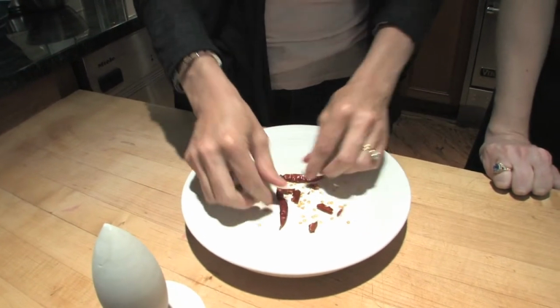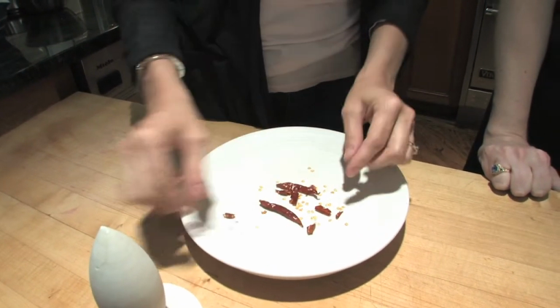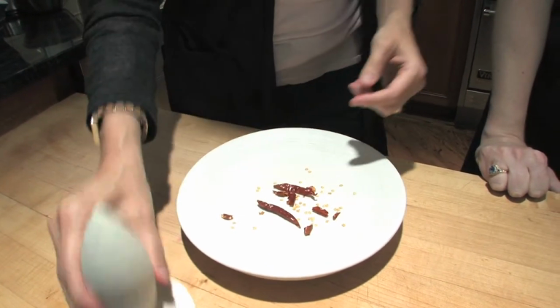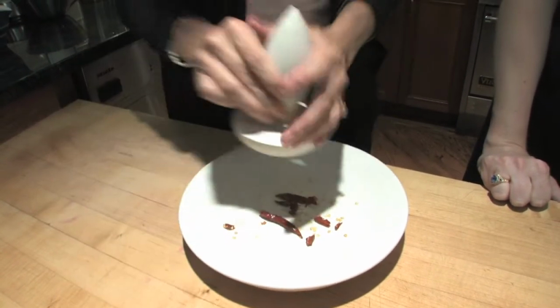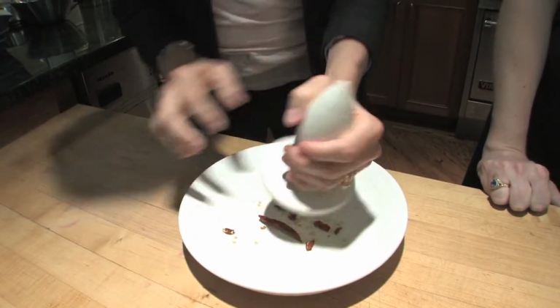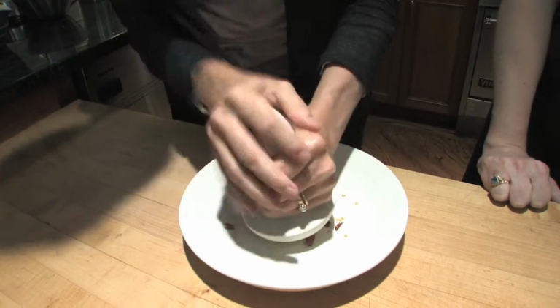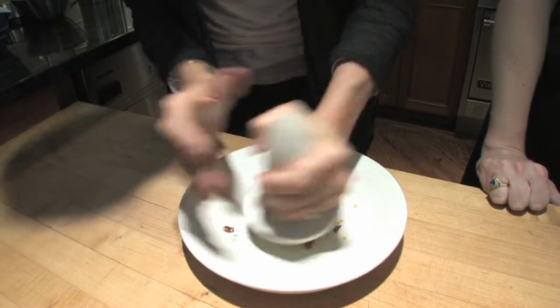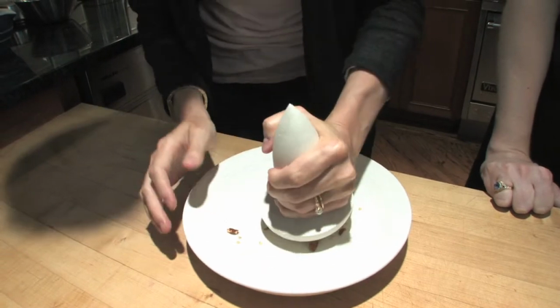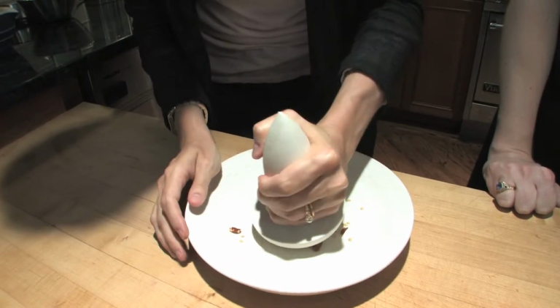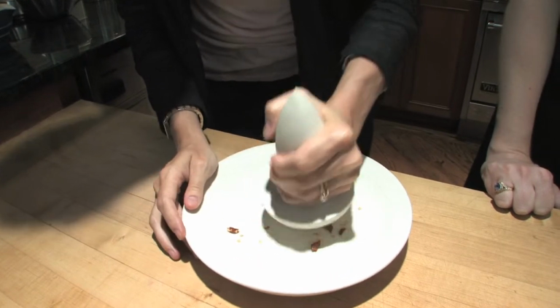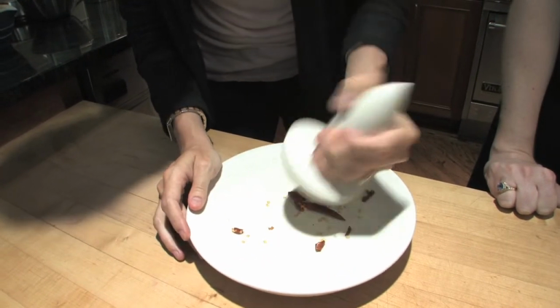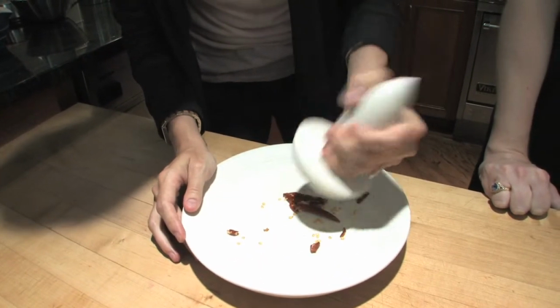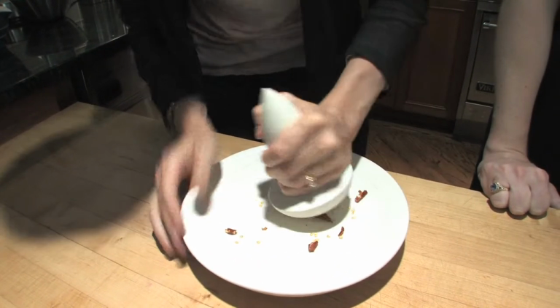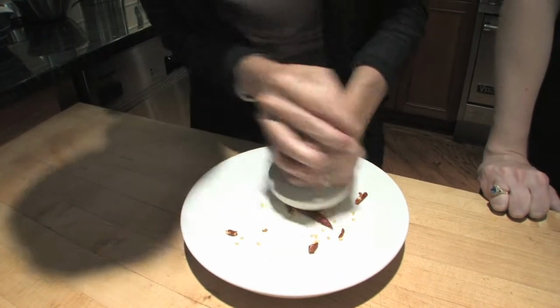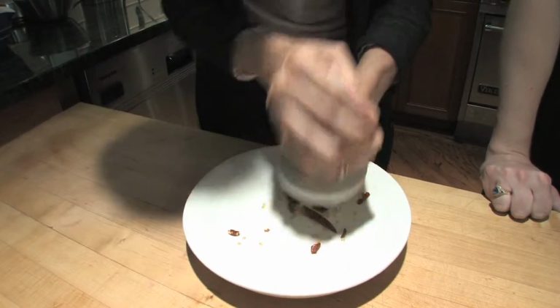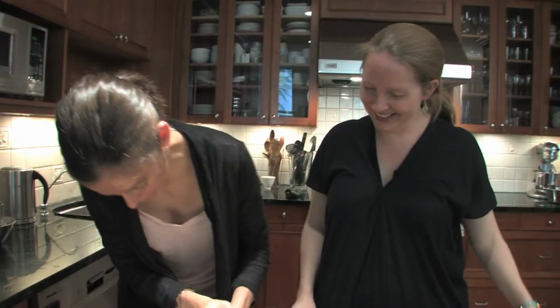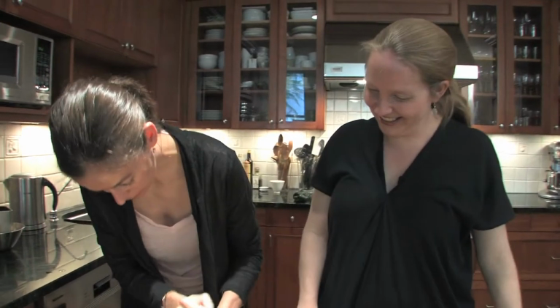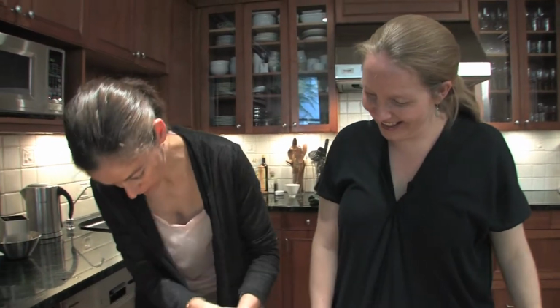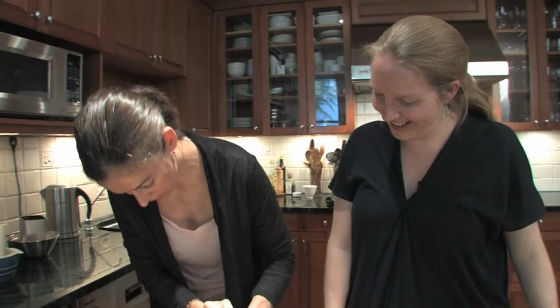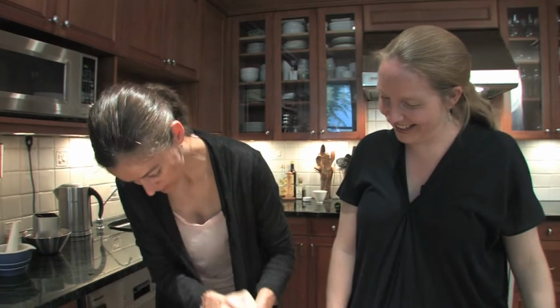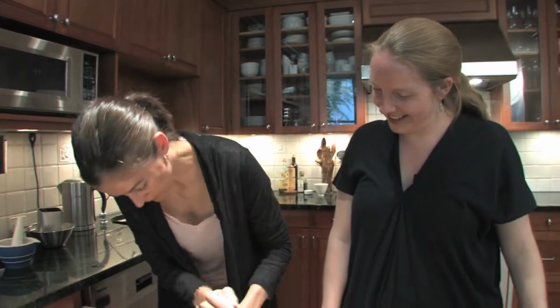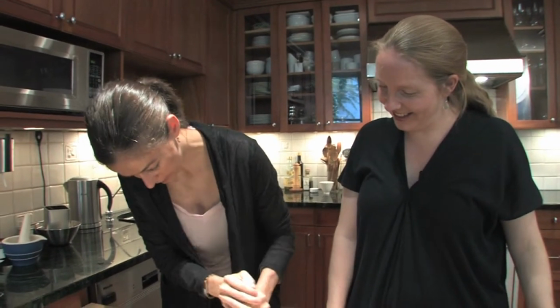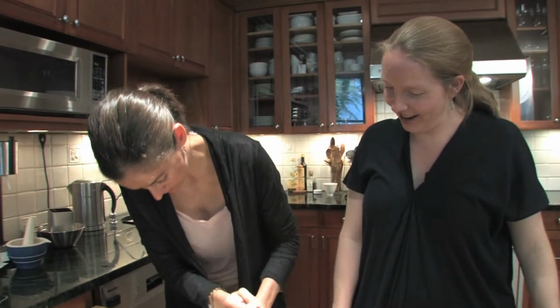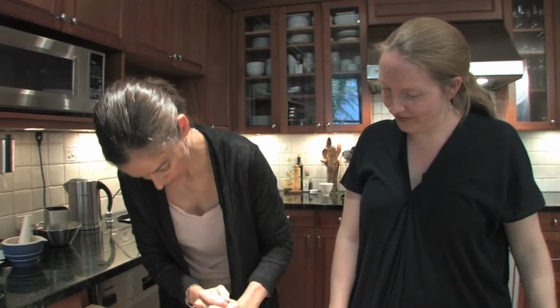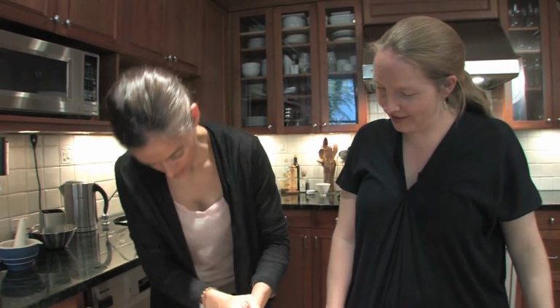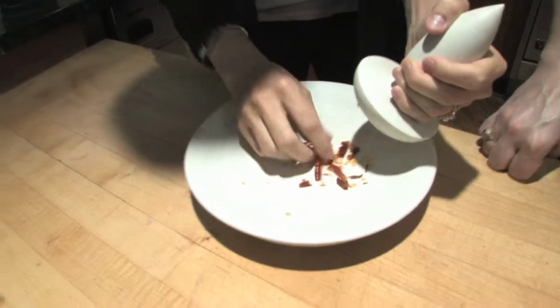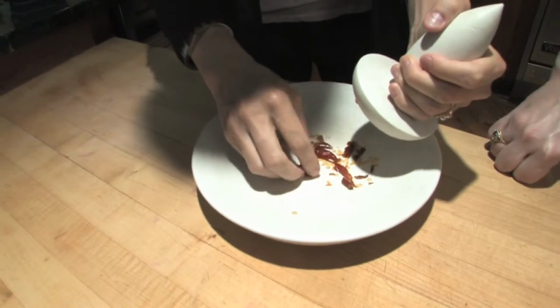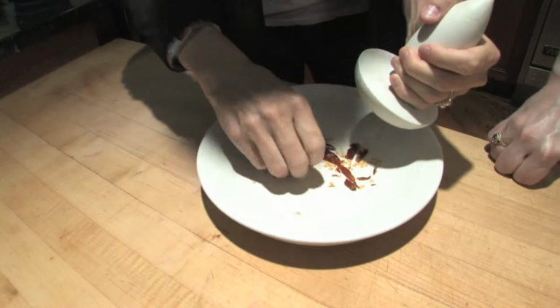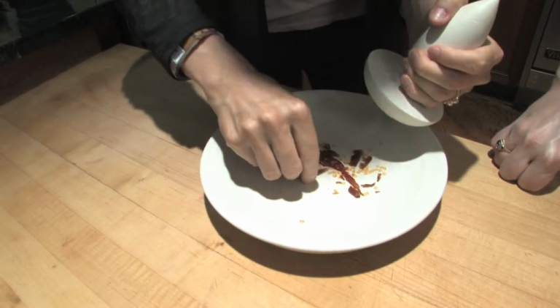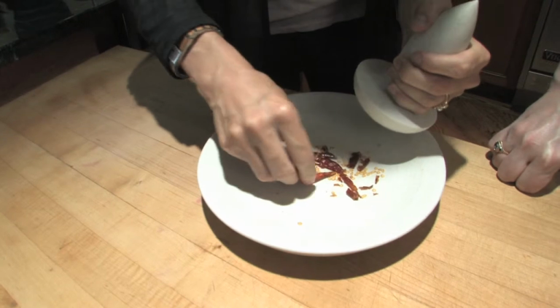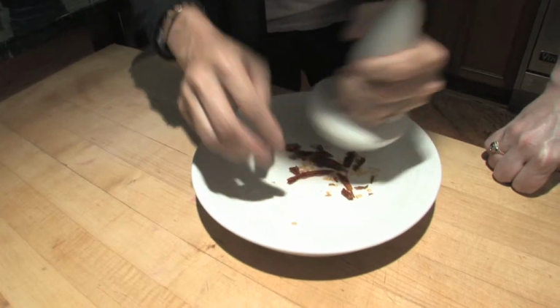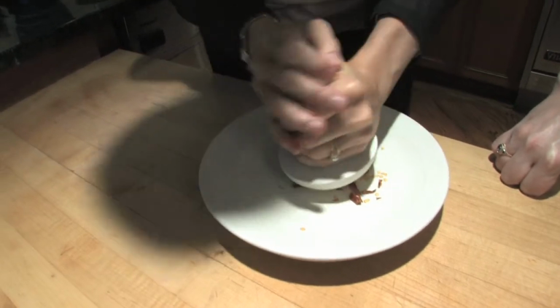Or you can grind them and make sort of your own red pepper flakes. You just keep going until they're good on pizza — nice and small.